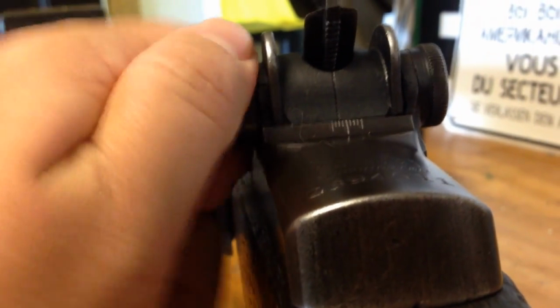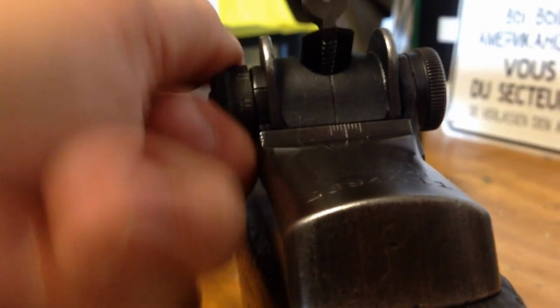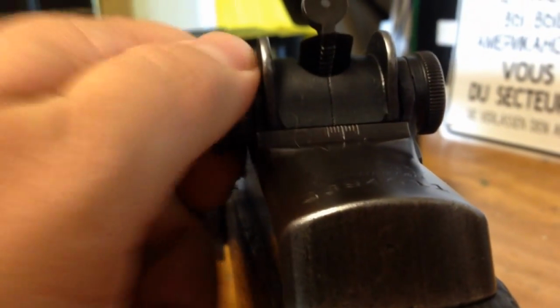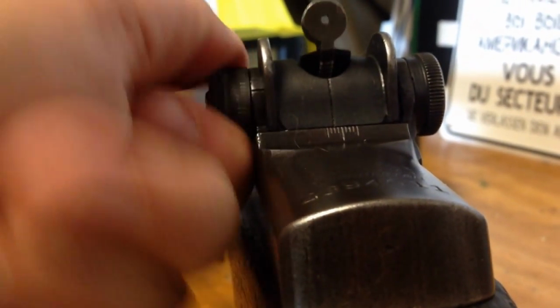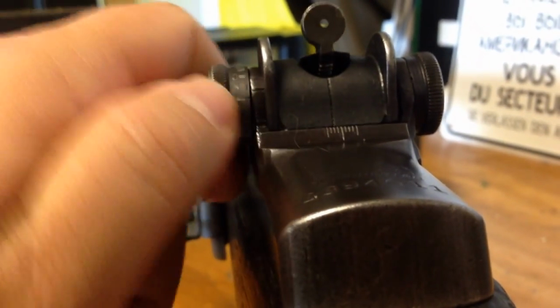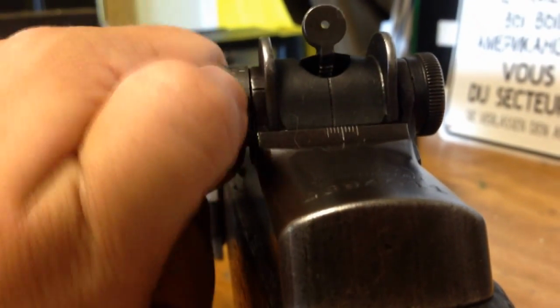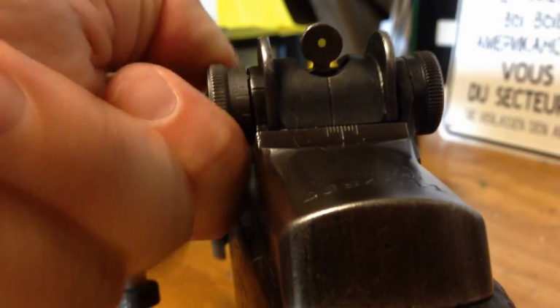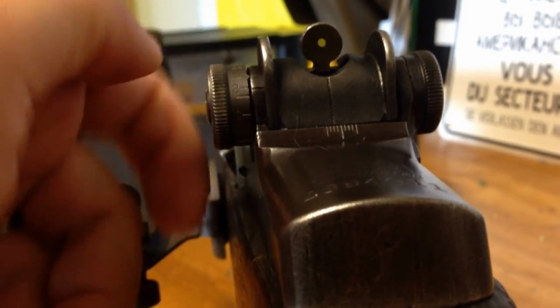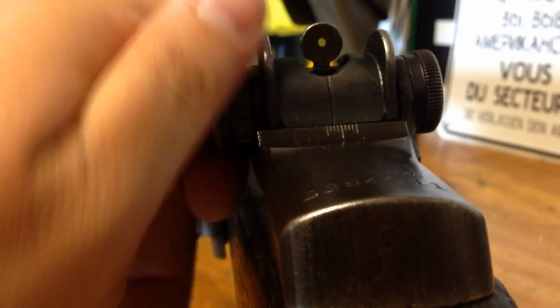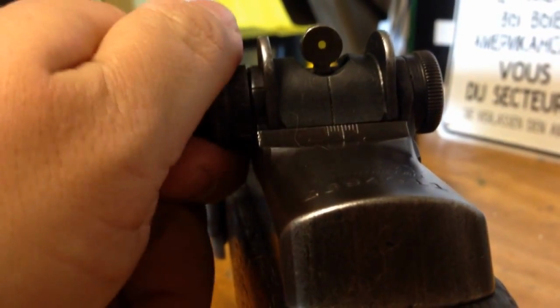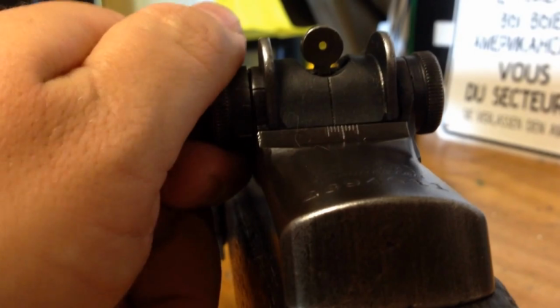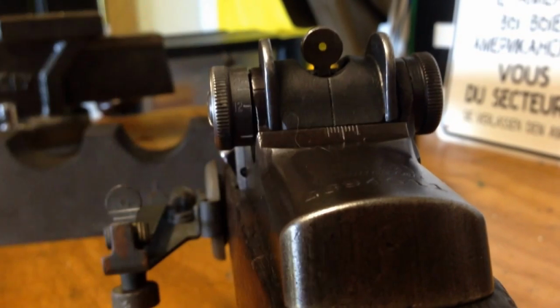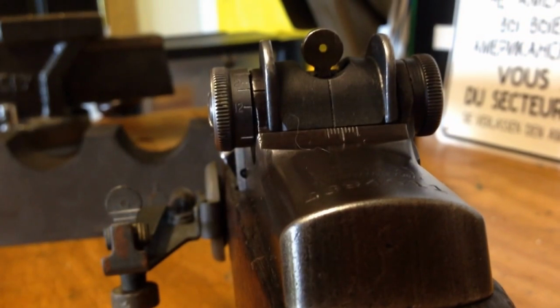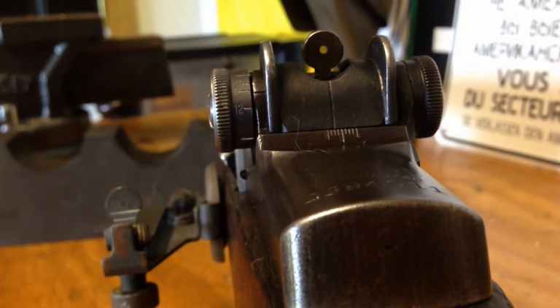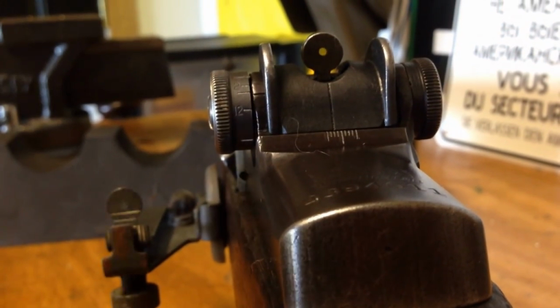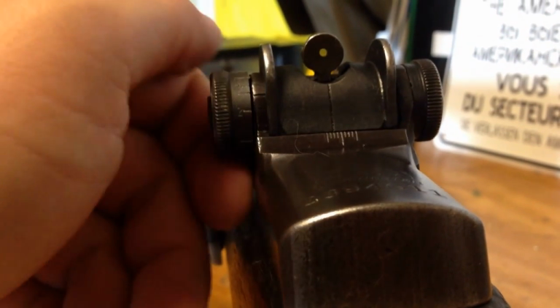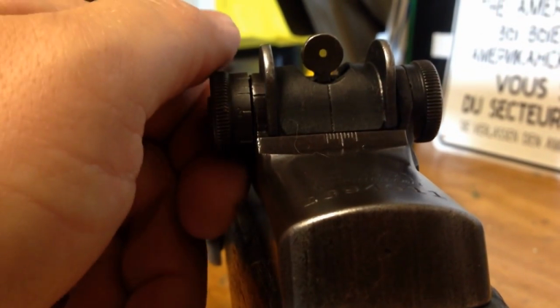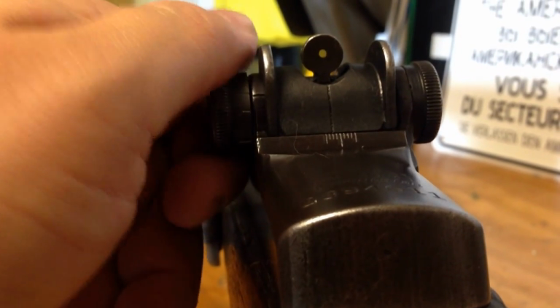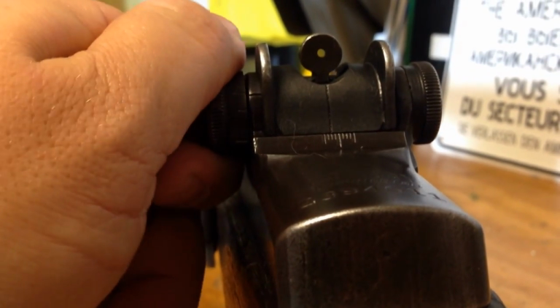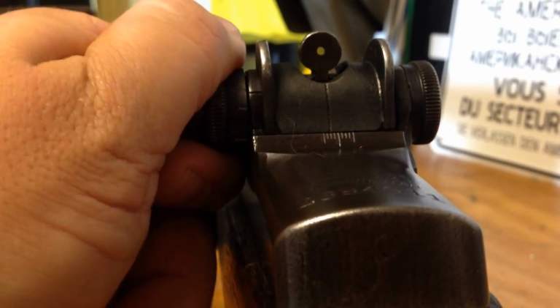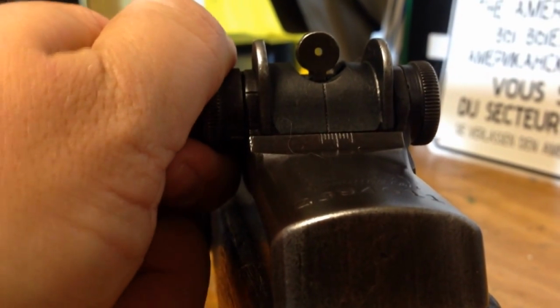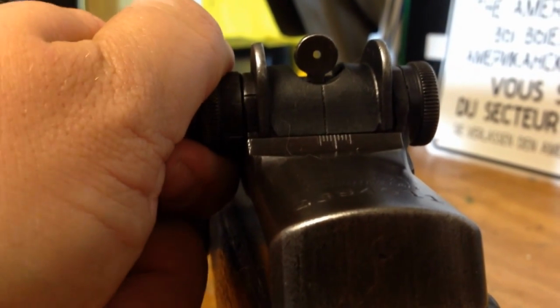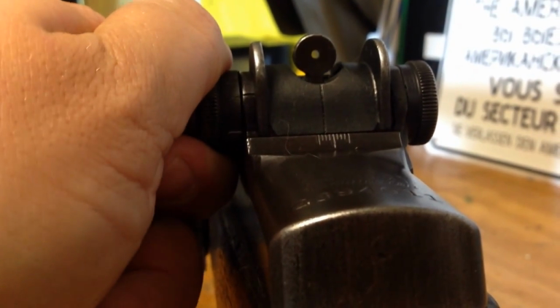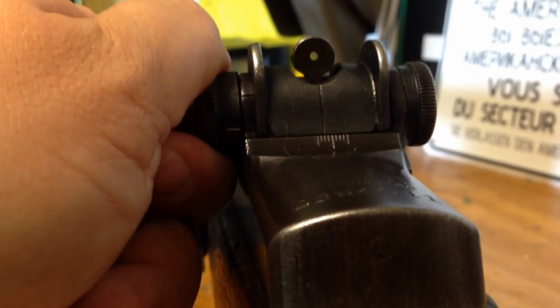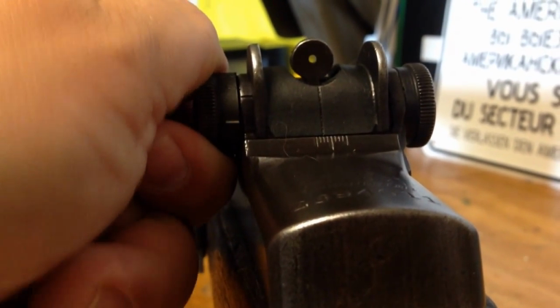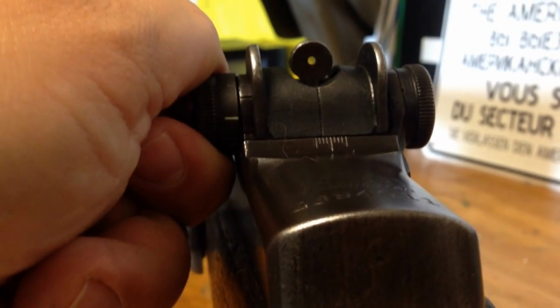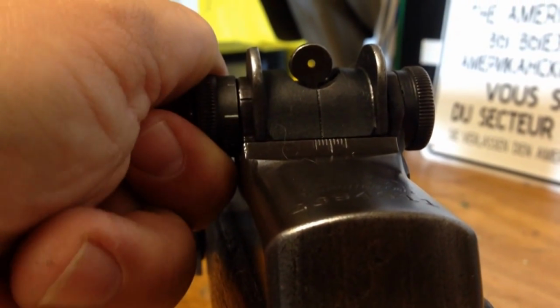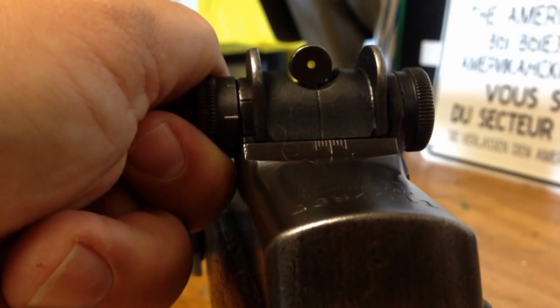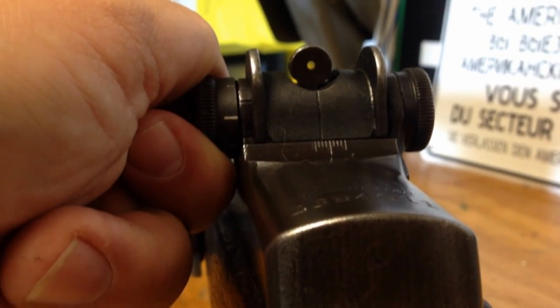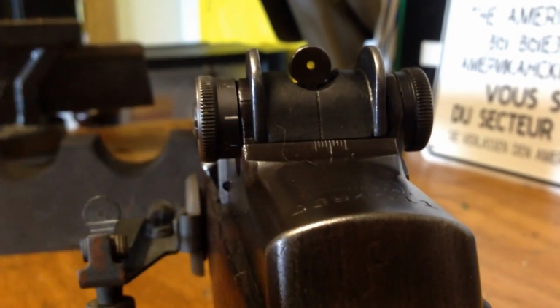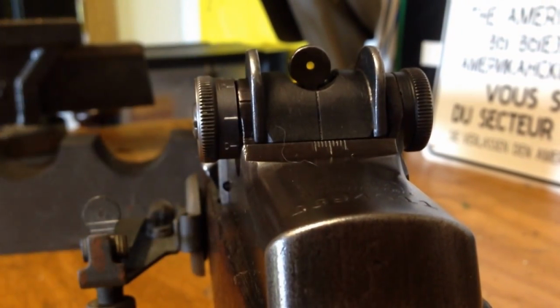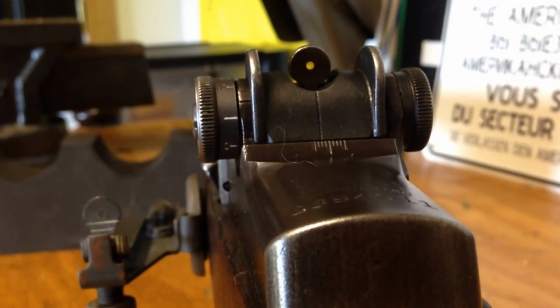Bring it all the way back down, put it on your hash mark, and that should be eight clicks. Done.